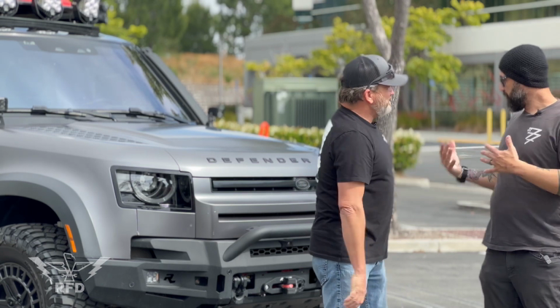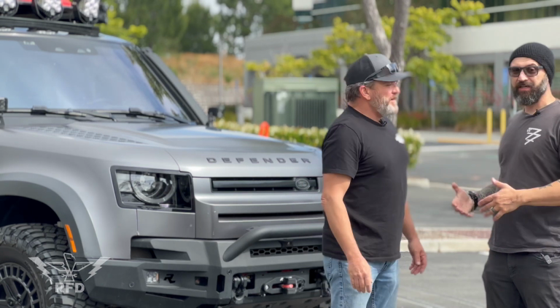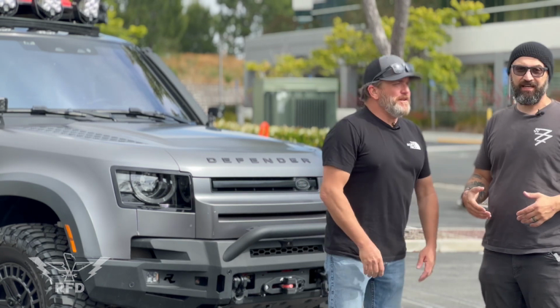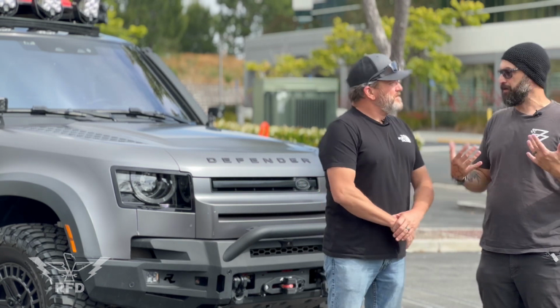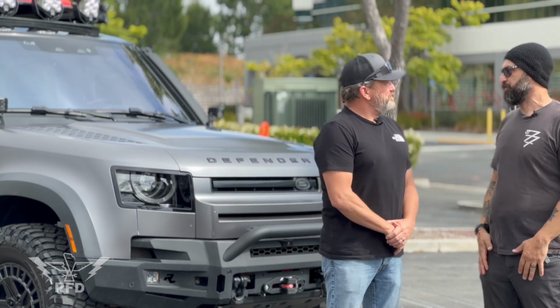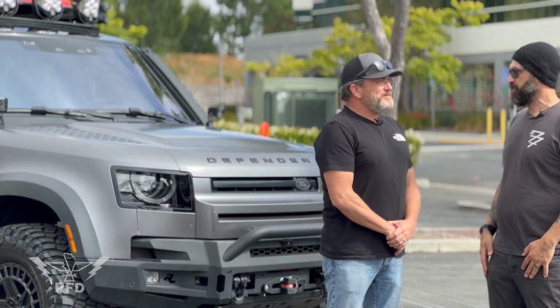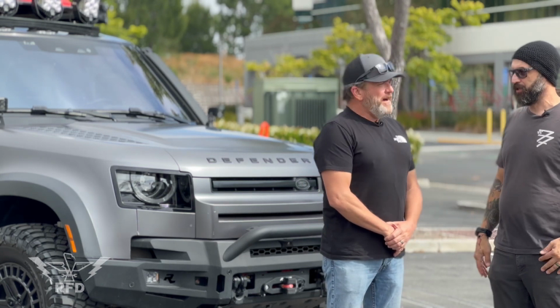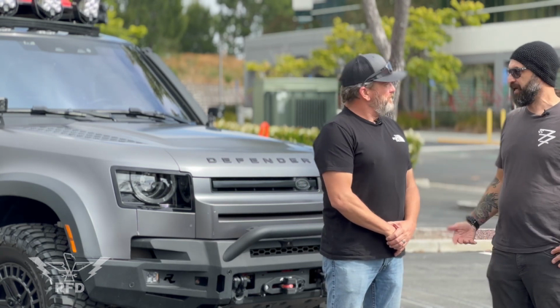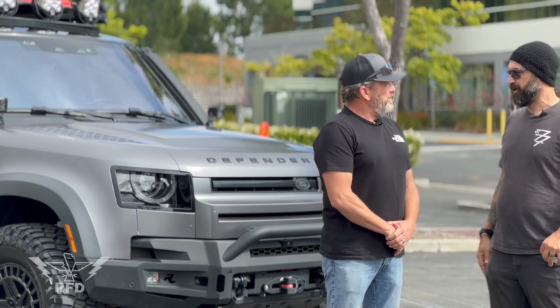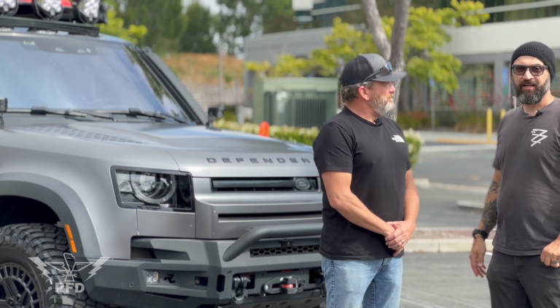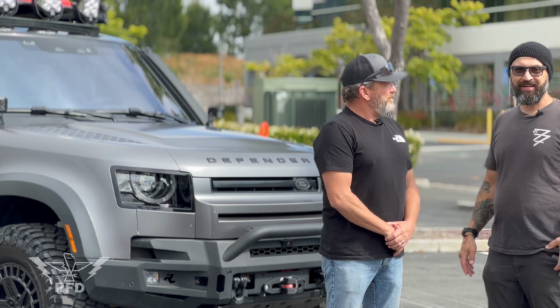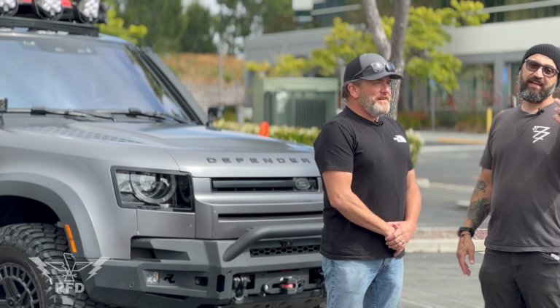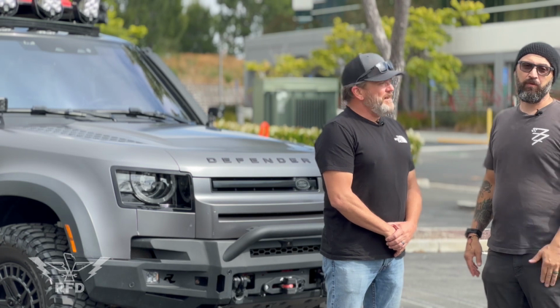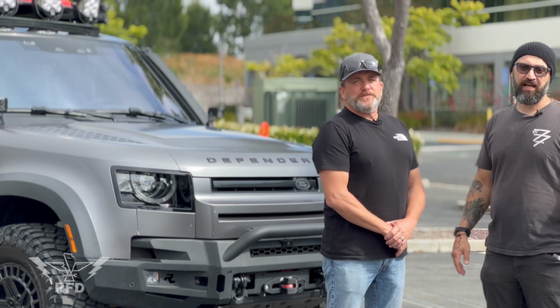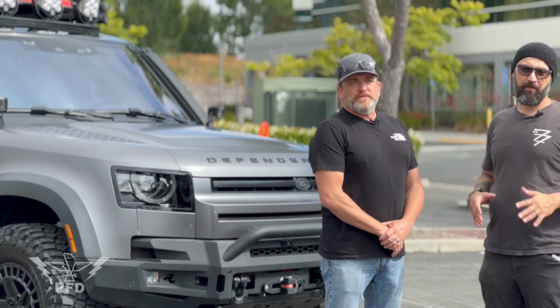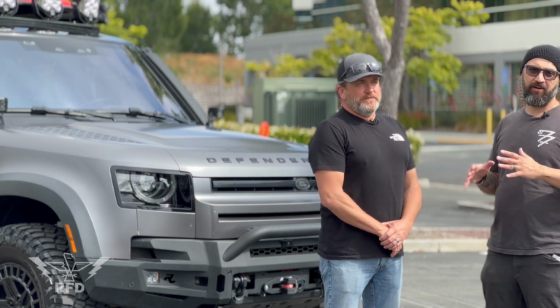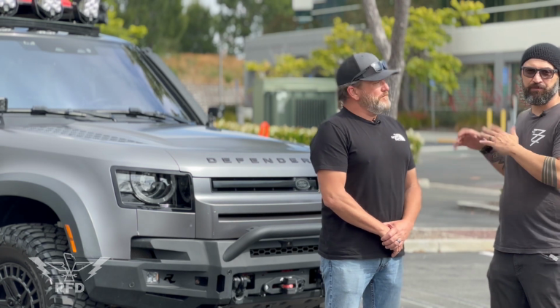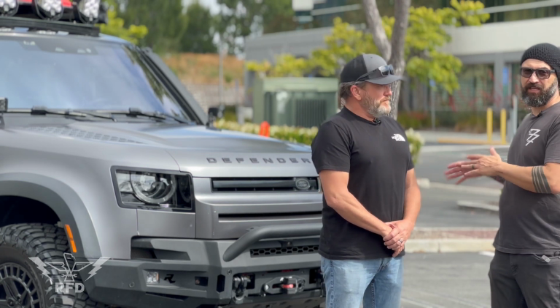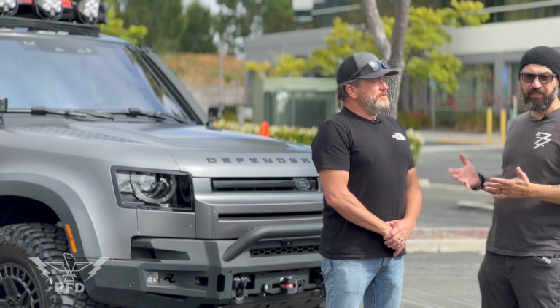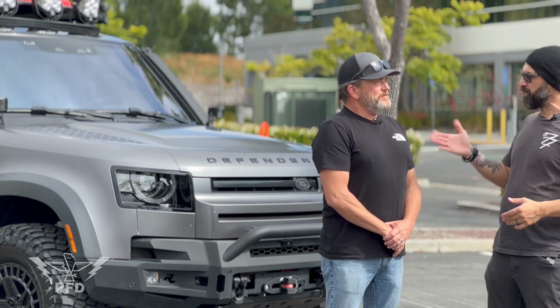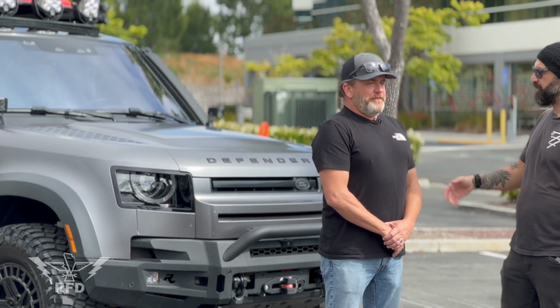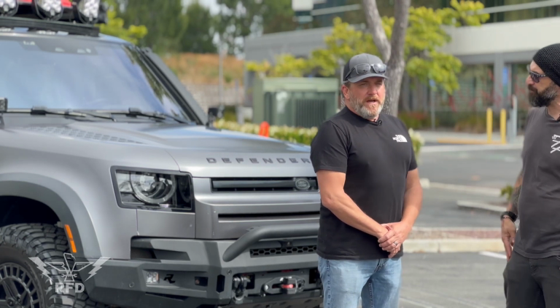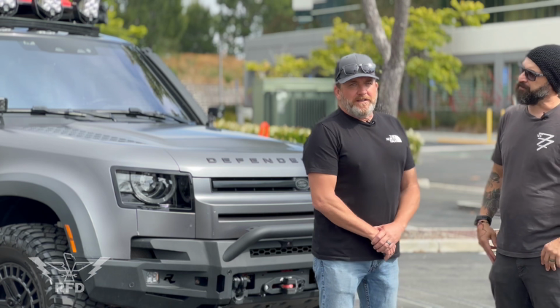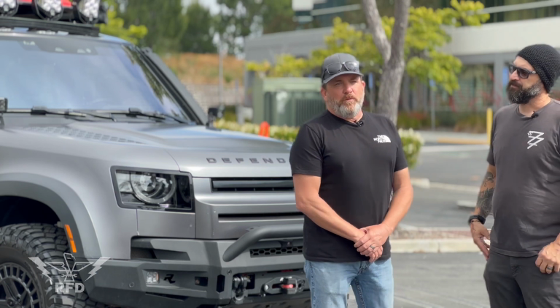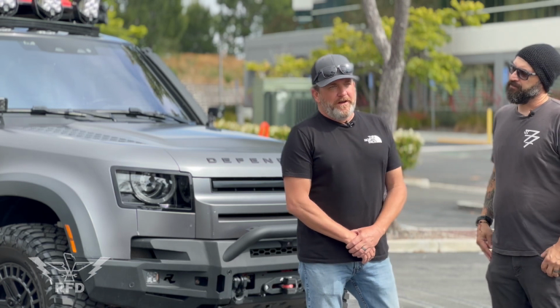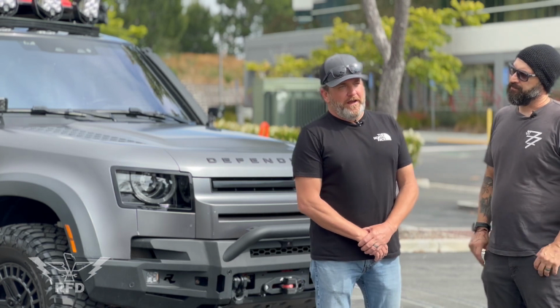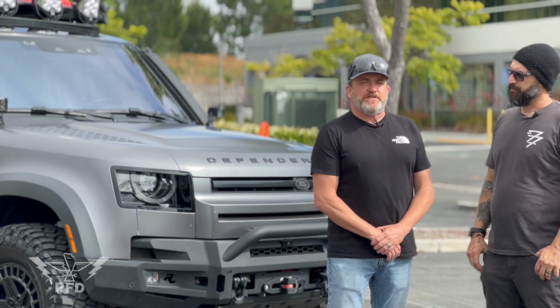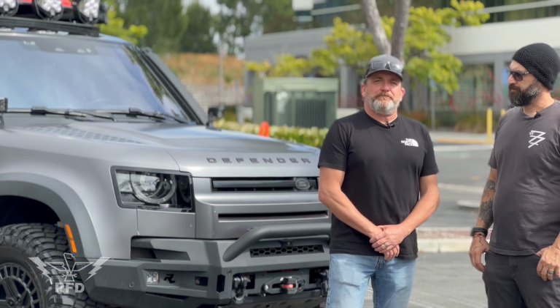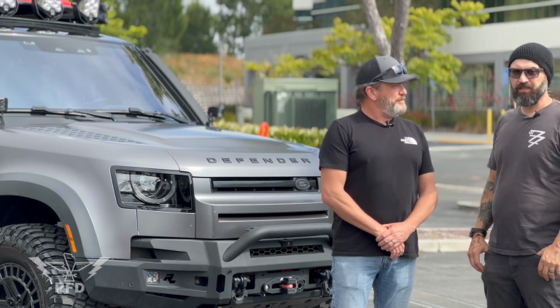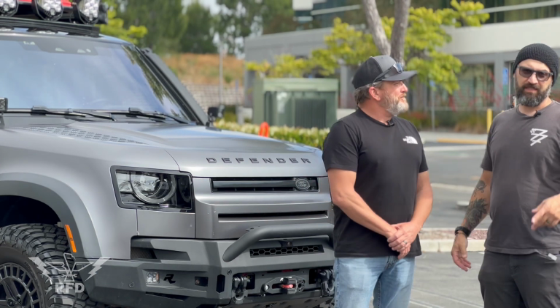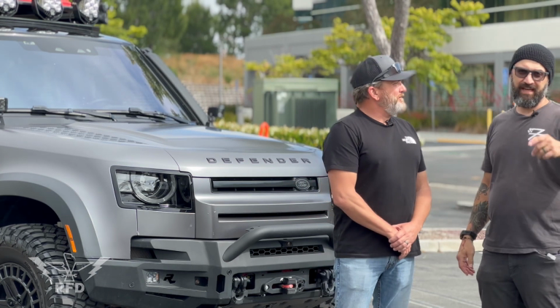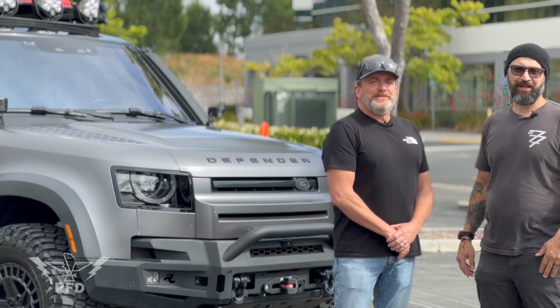Bitchin' rig — thank you so much for sharing it with us and being part of the community. If you want to check out more about Gary and his build and his adventures, you can find him at defender110overlander on Instagram. More to come!